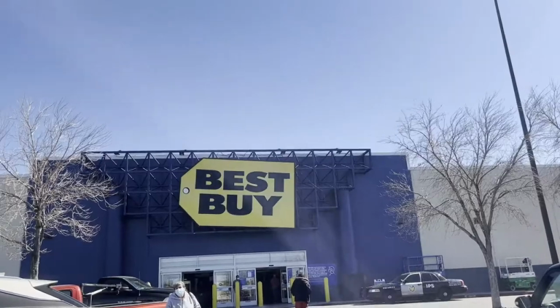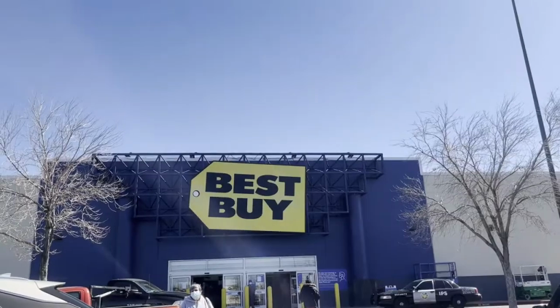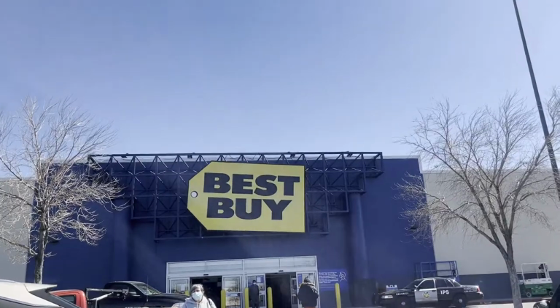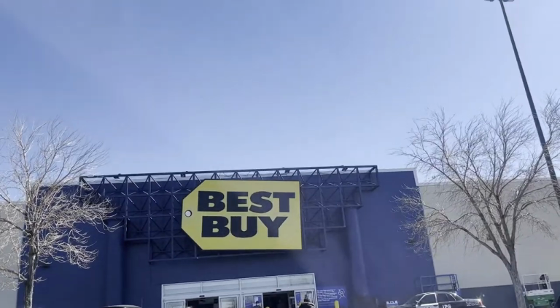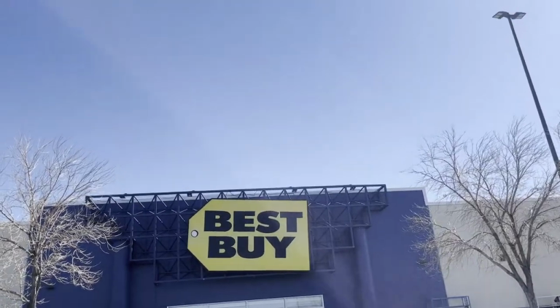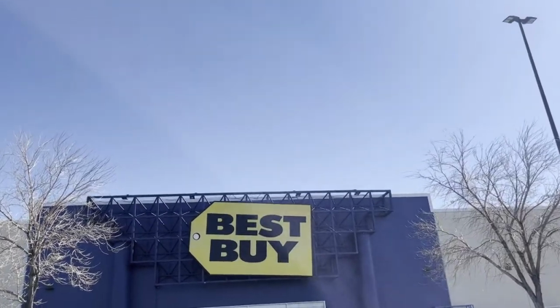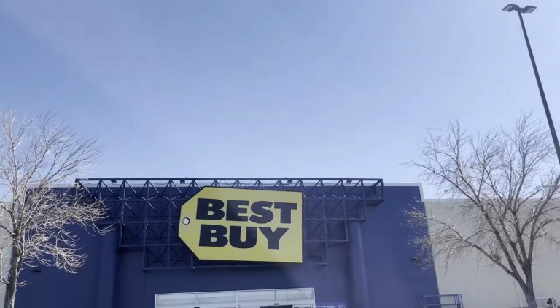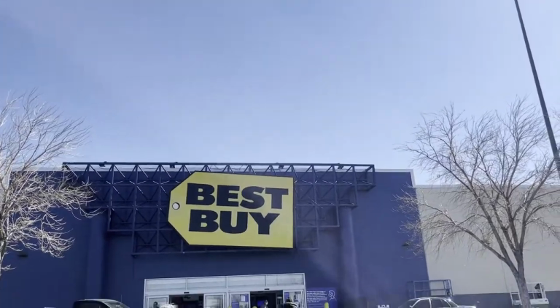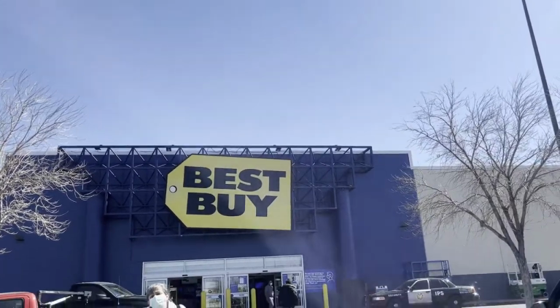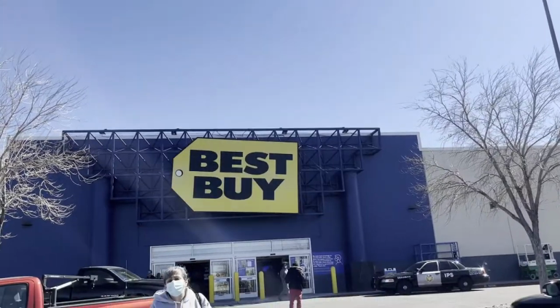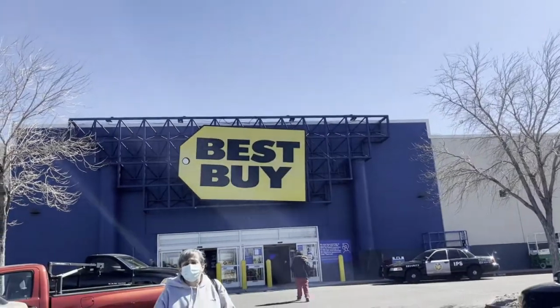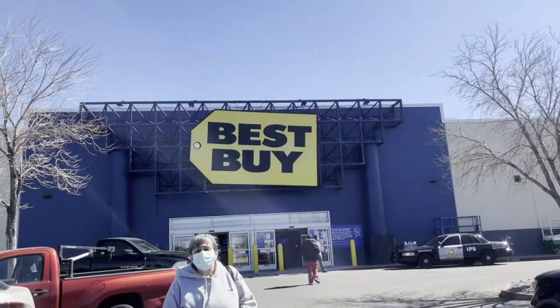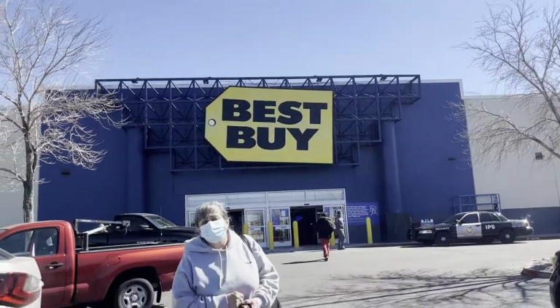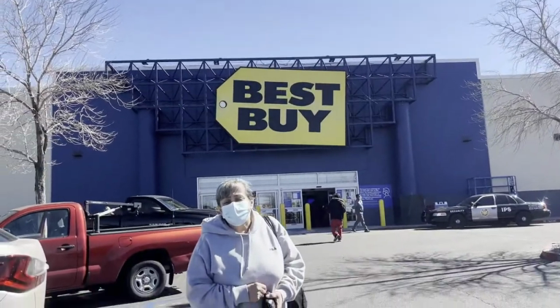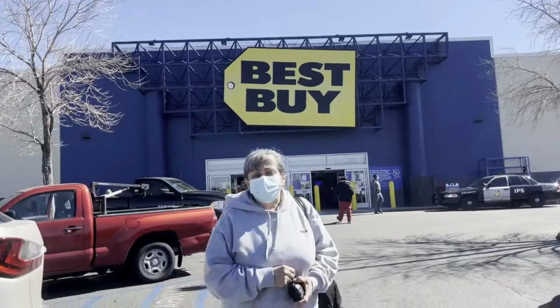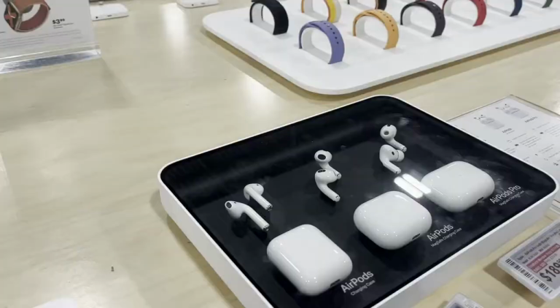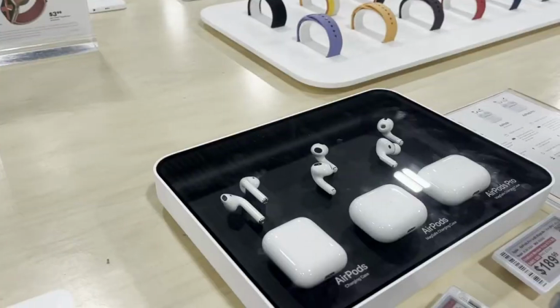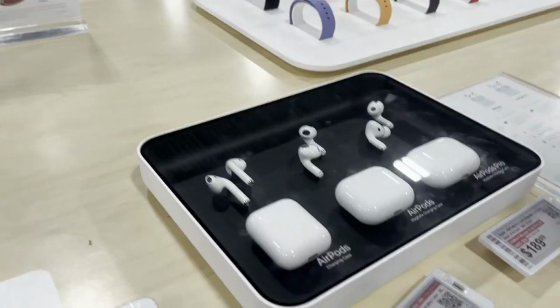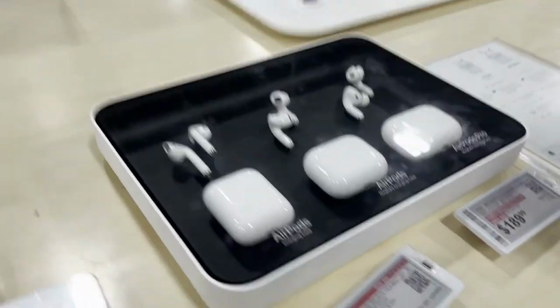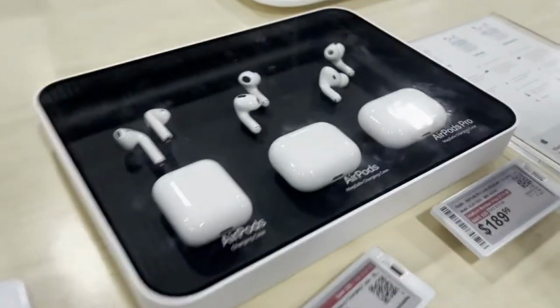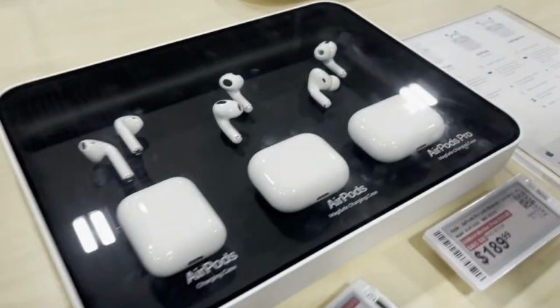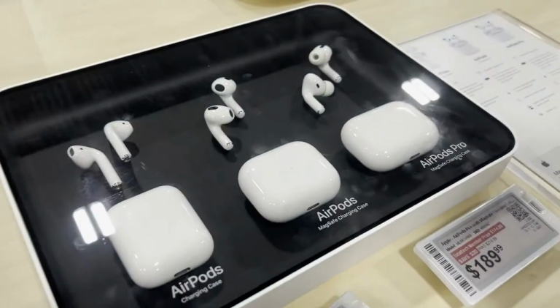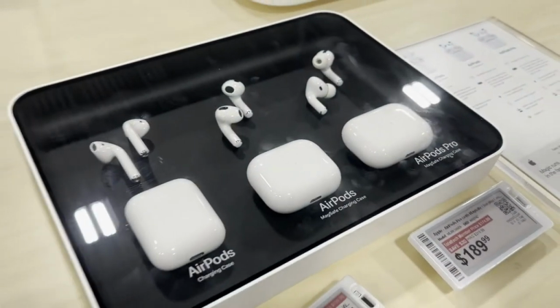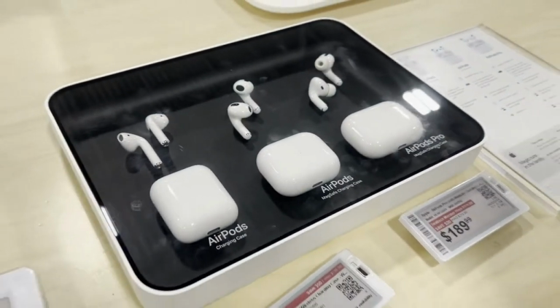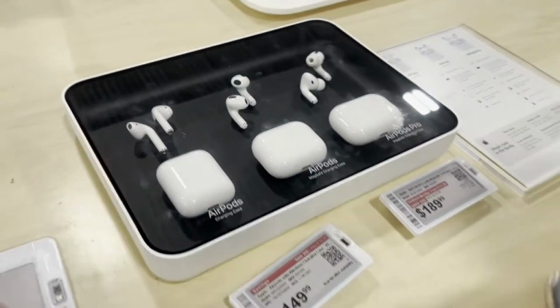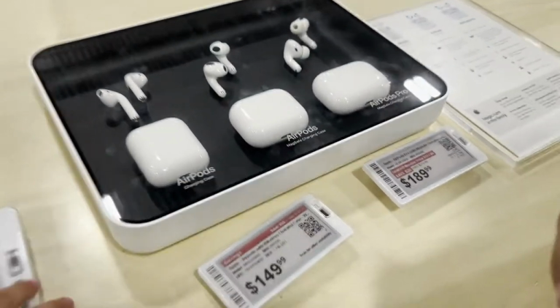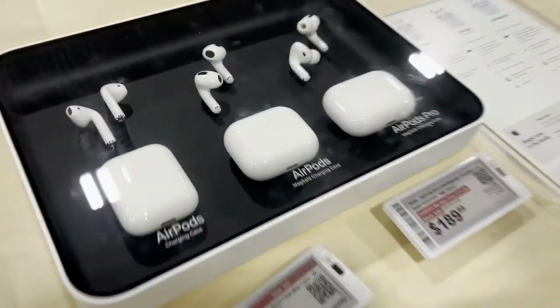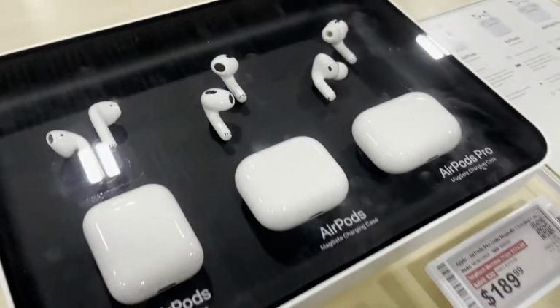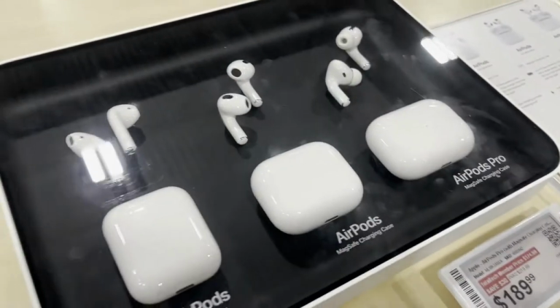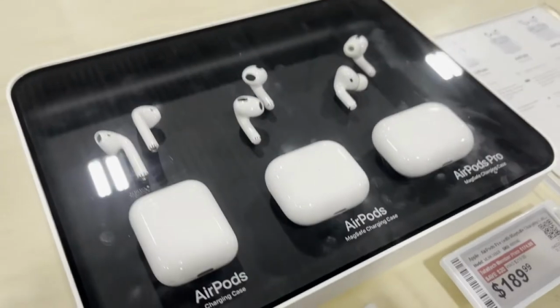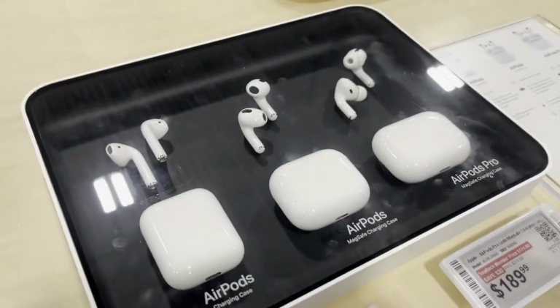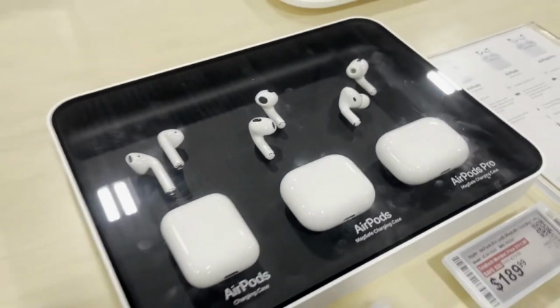We made it to Best Buy! We are trying to decide, or my daughters are trying to decide which ones they want.